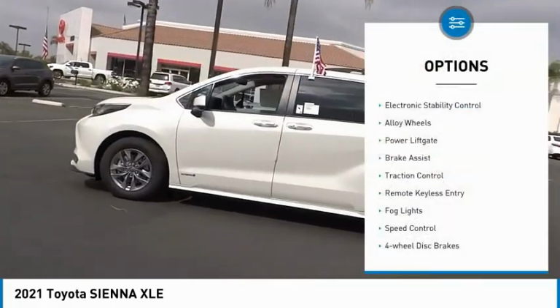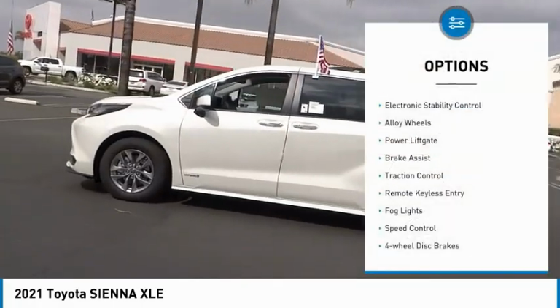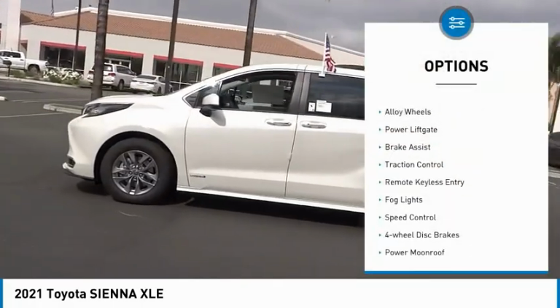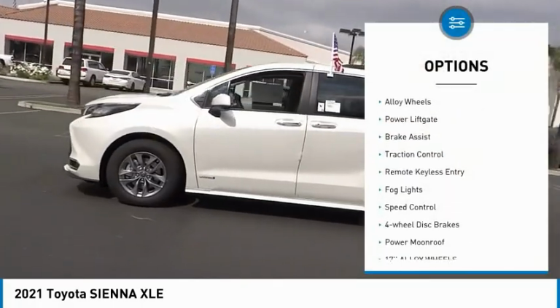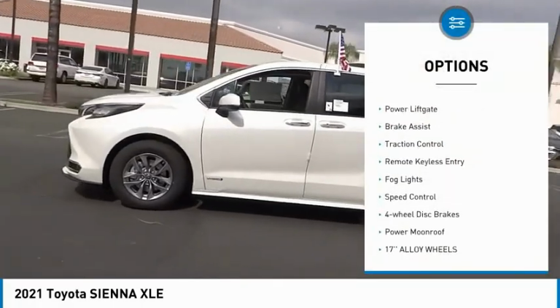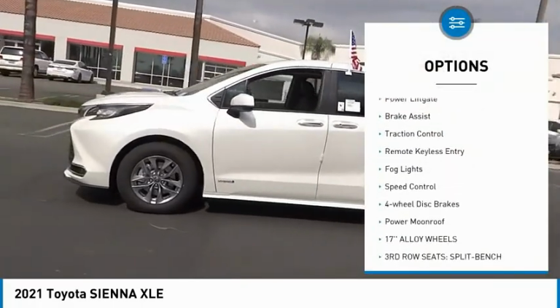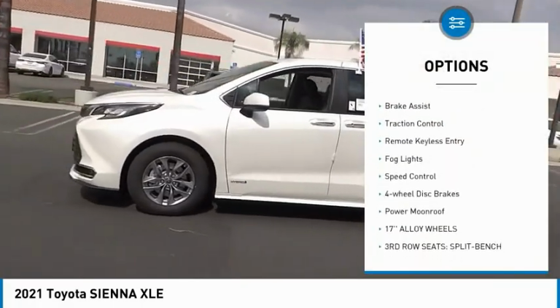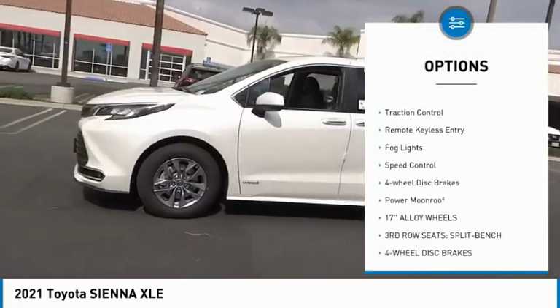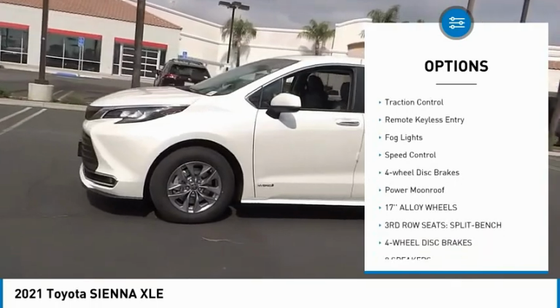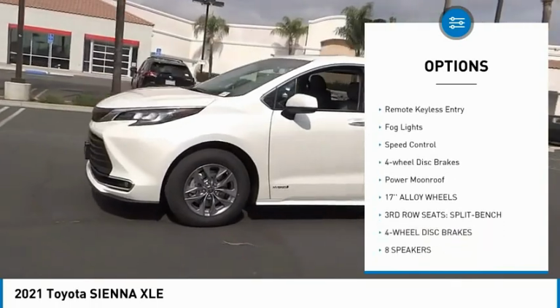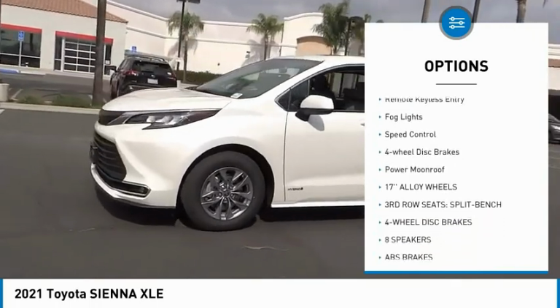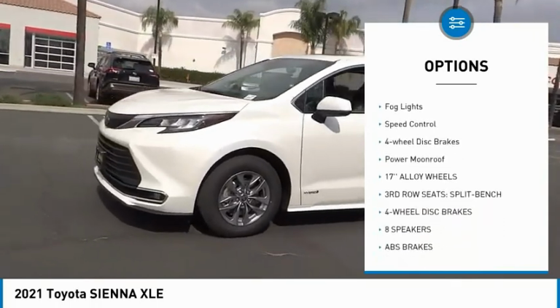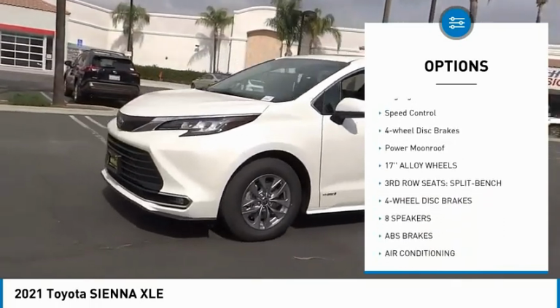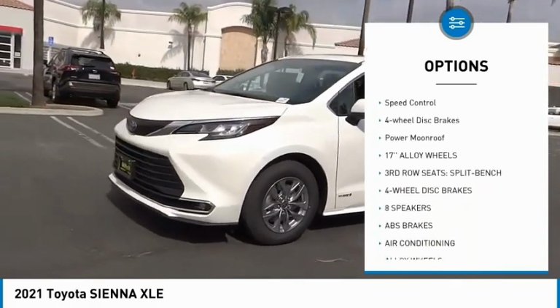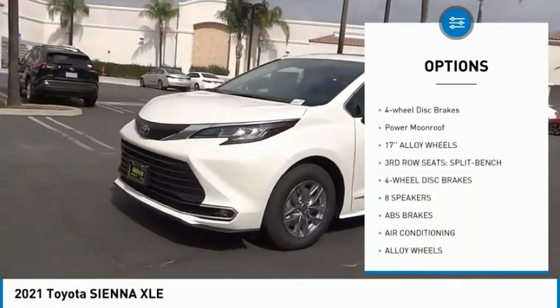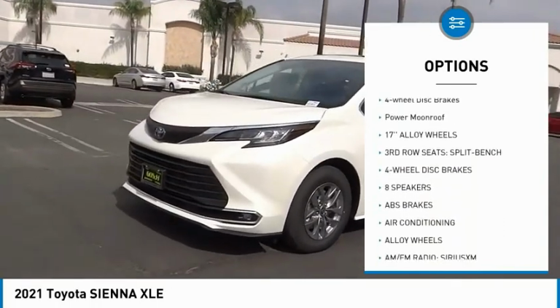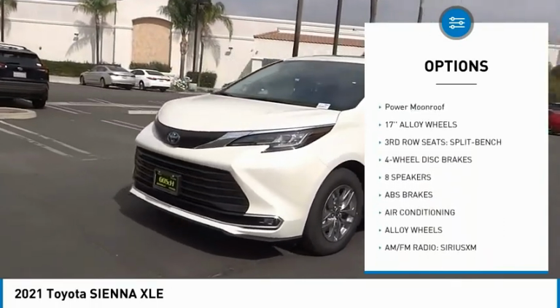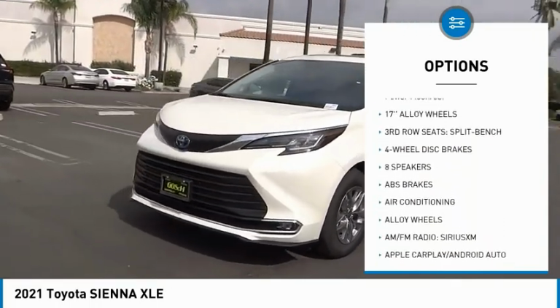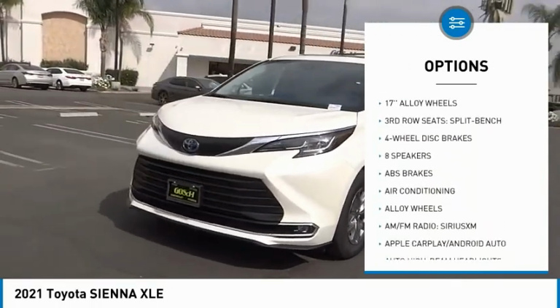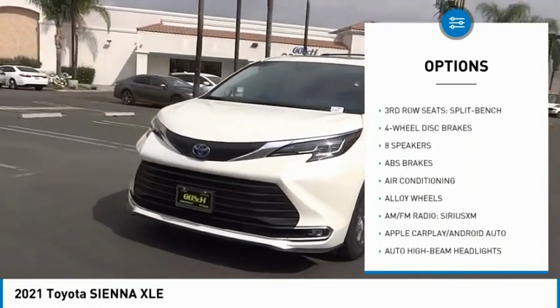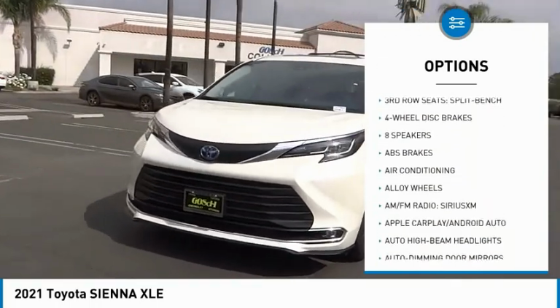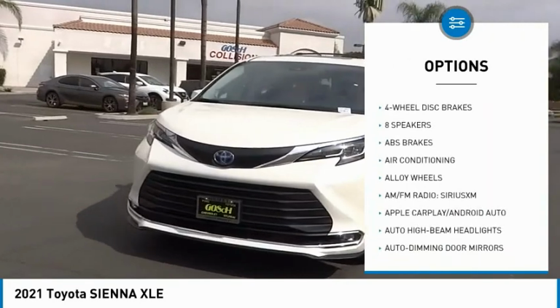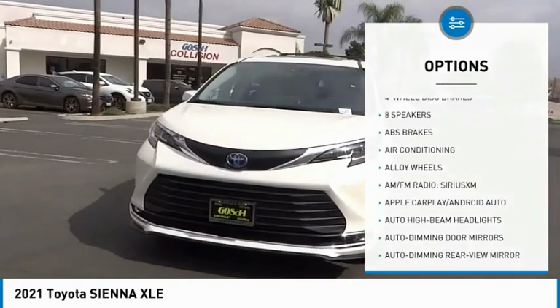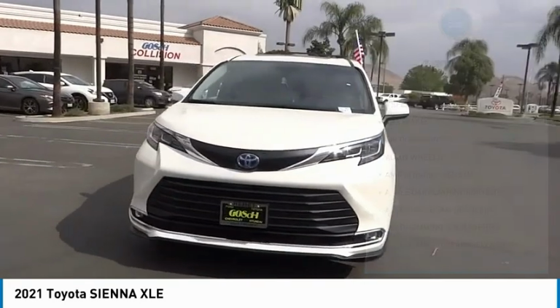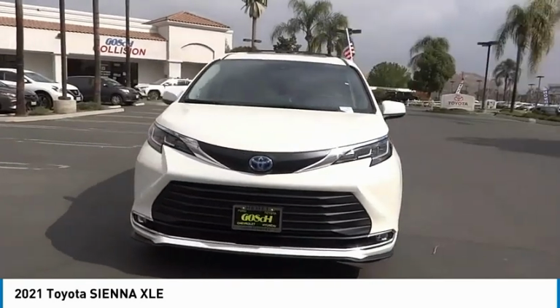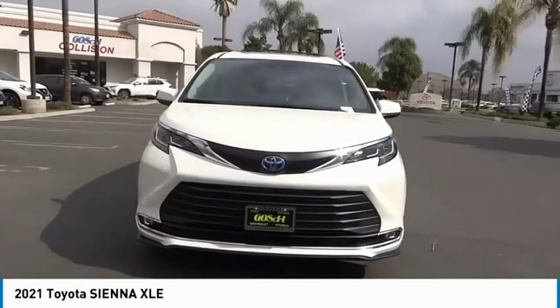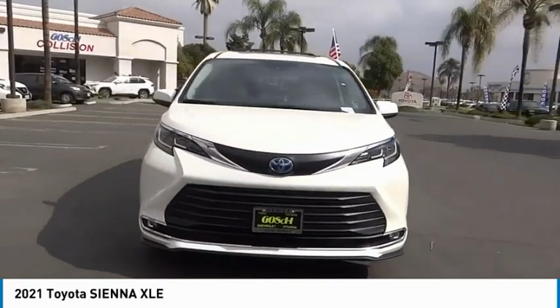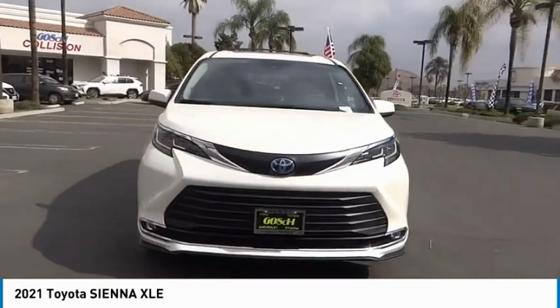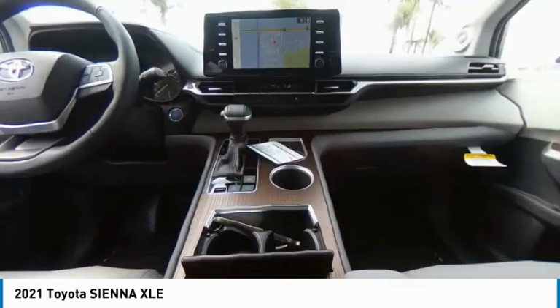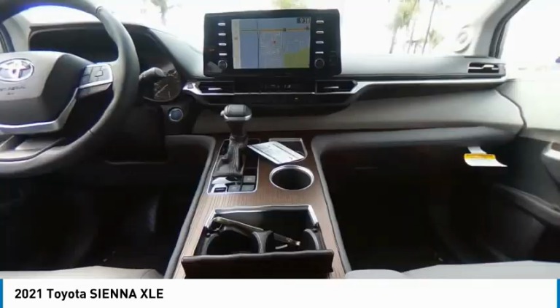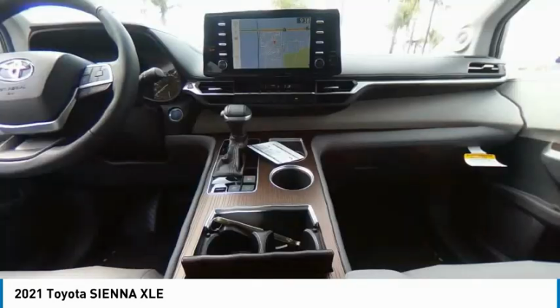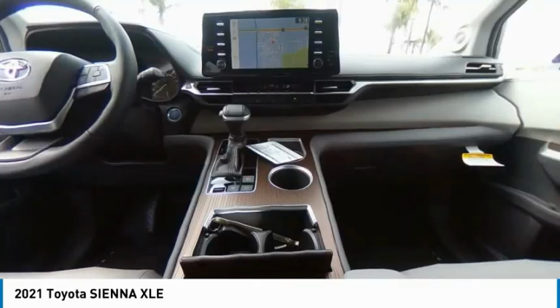Electronic stability control, alloy wheels, power liftgate, brake assist, traction control, remote keyless entry, fog lights, speed control, four-wheel disc brakes, power moonroof.